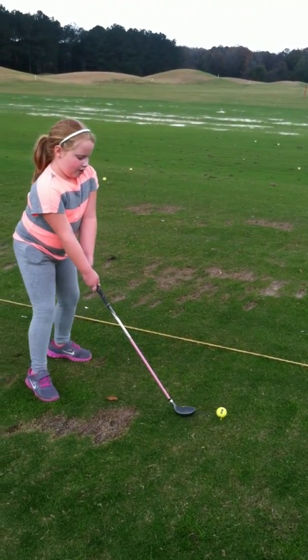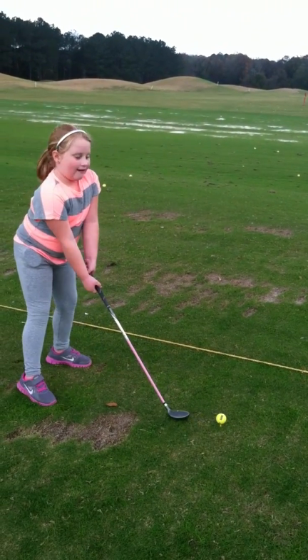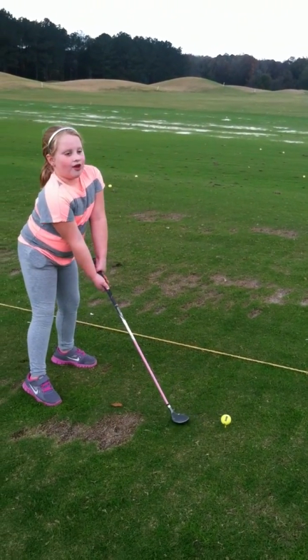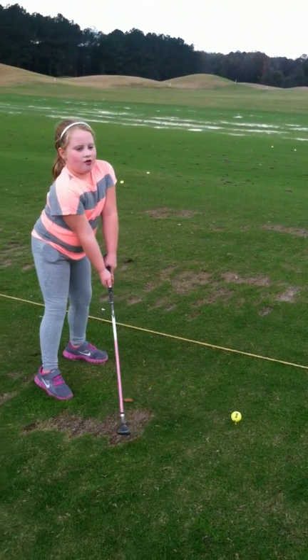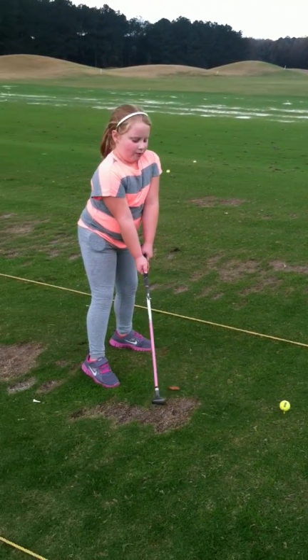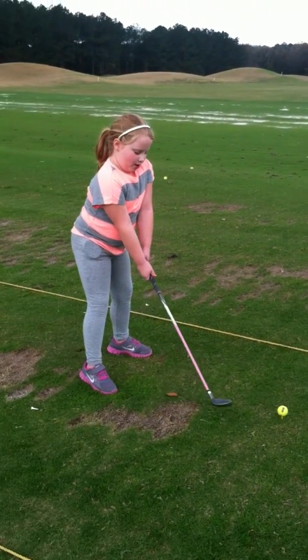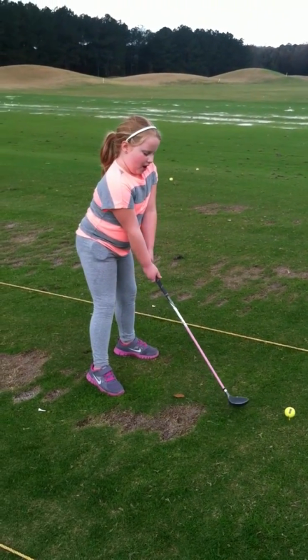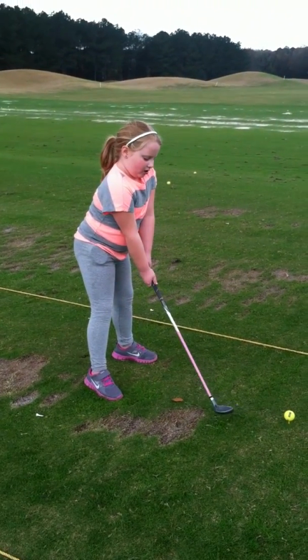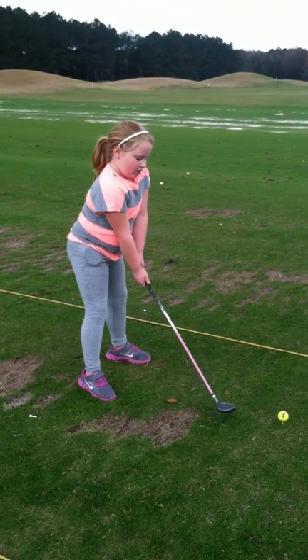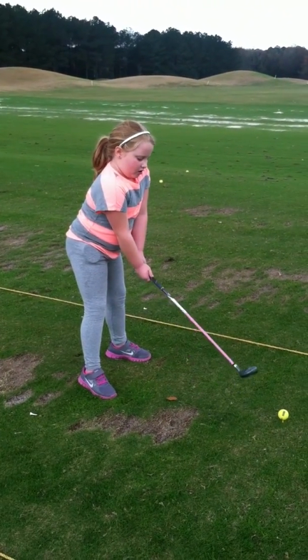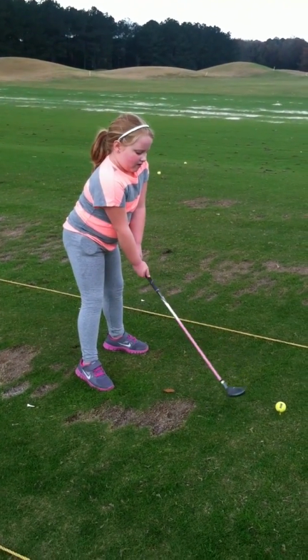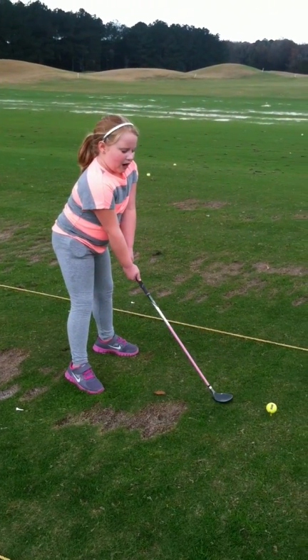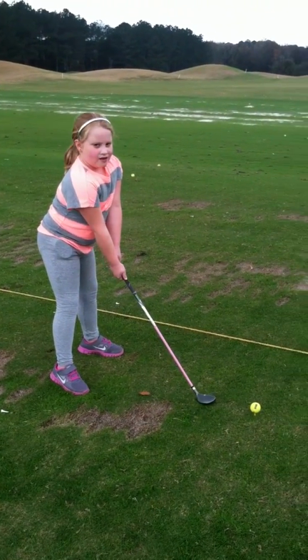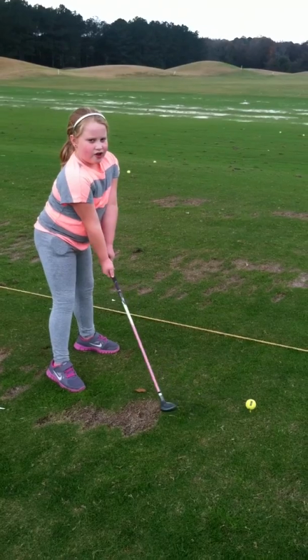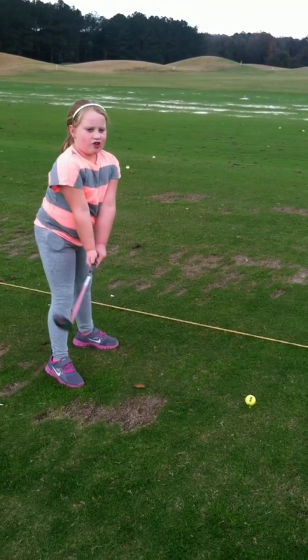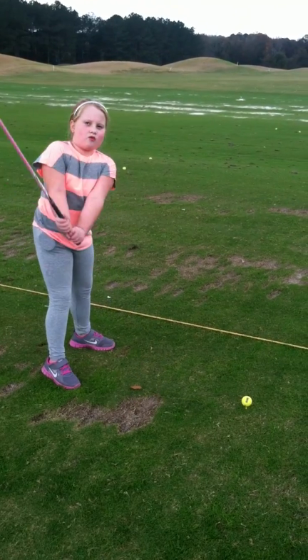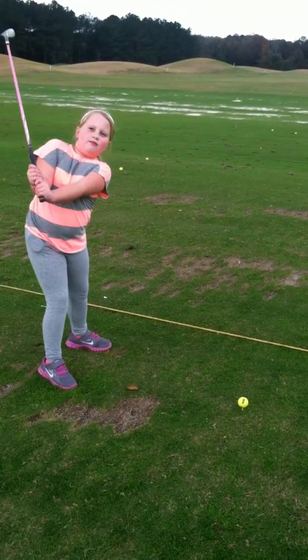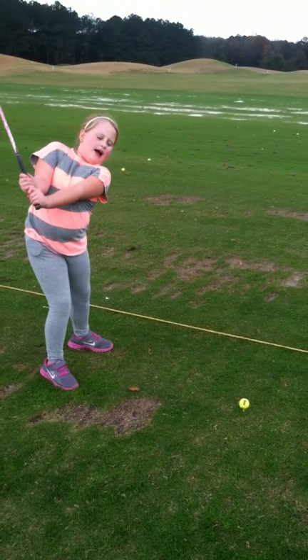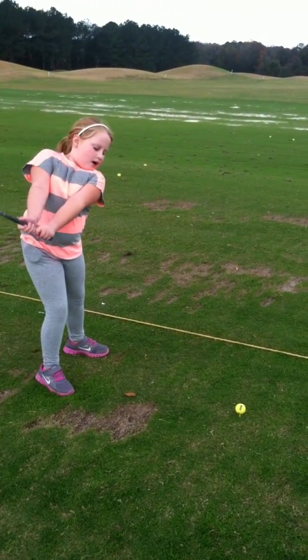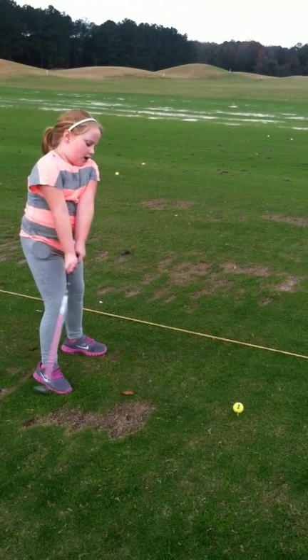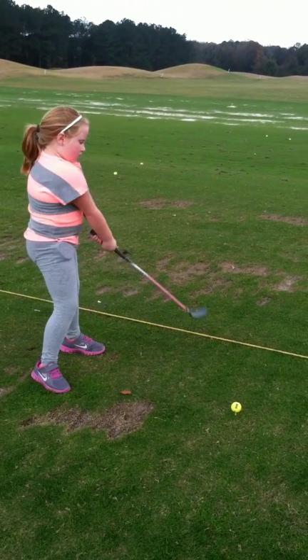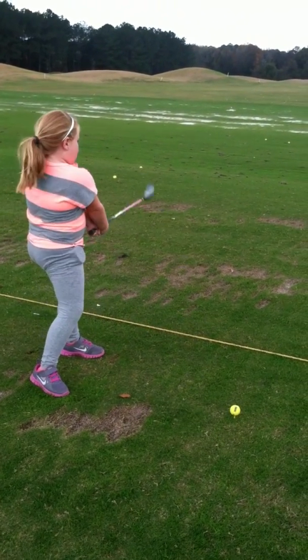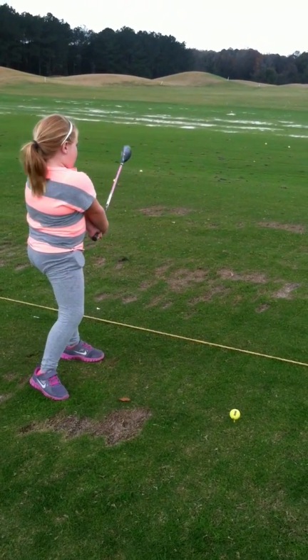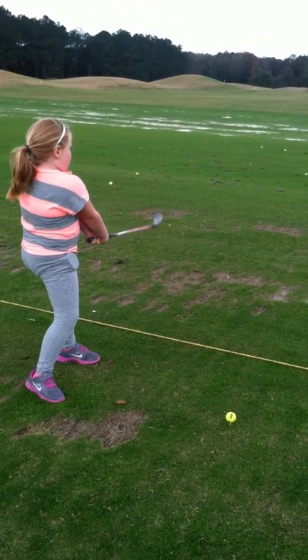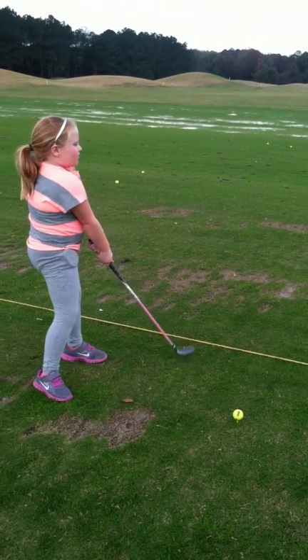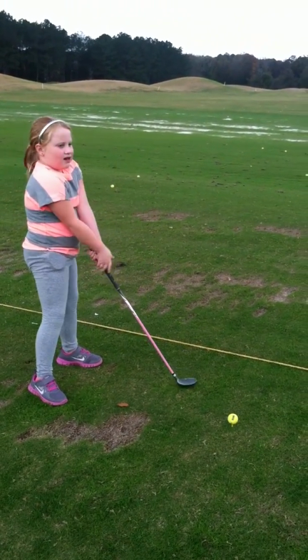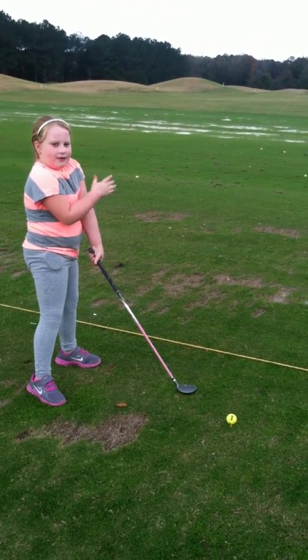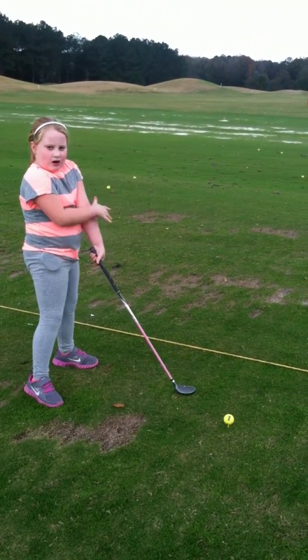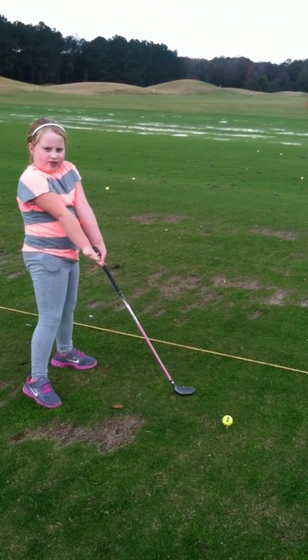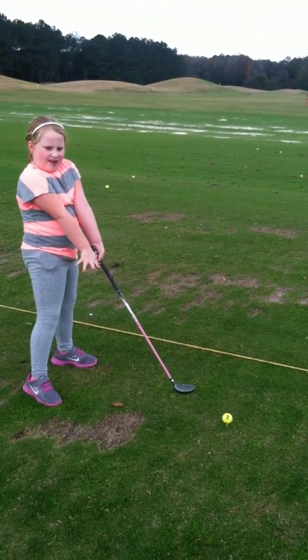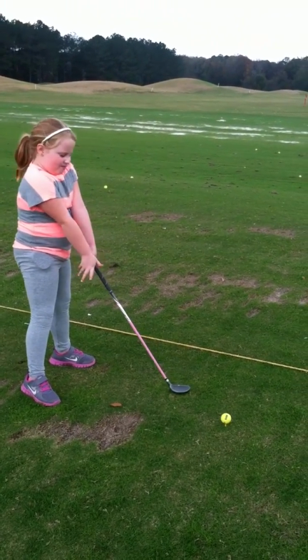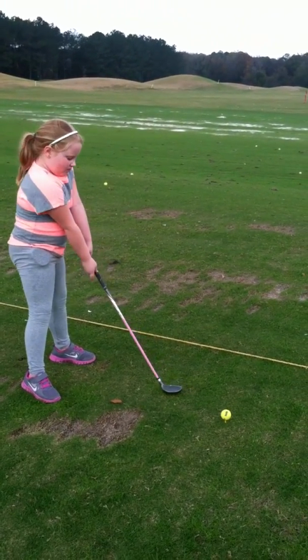Then you have to go. So practice first — you swing like that. That's it. You've got to keep your arms straight. That's right.